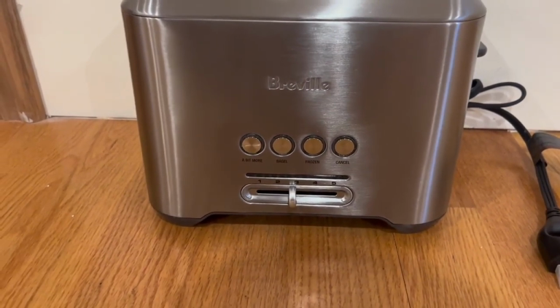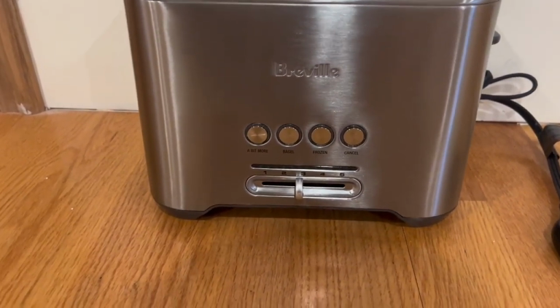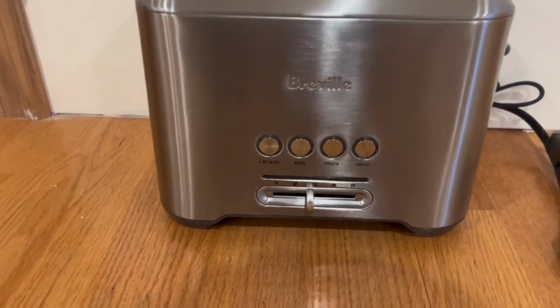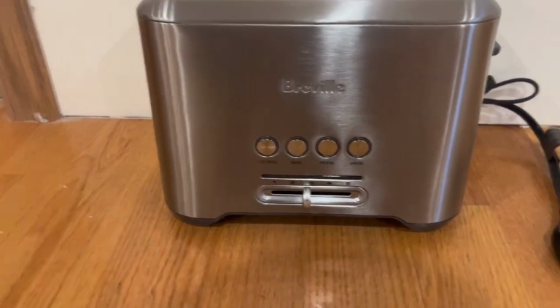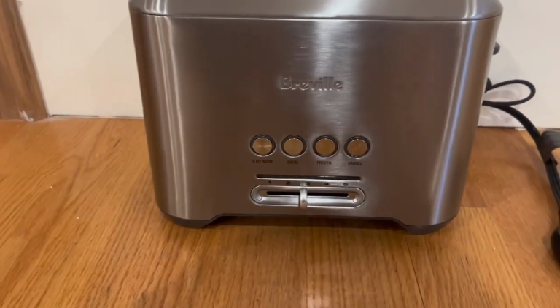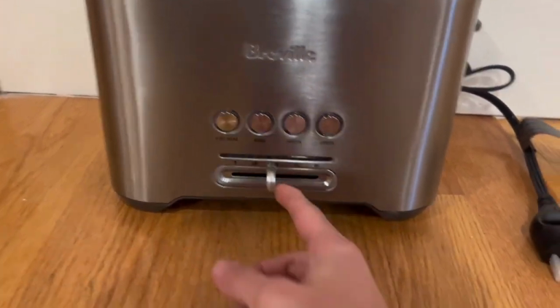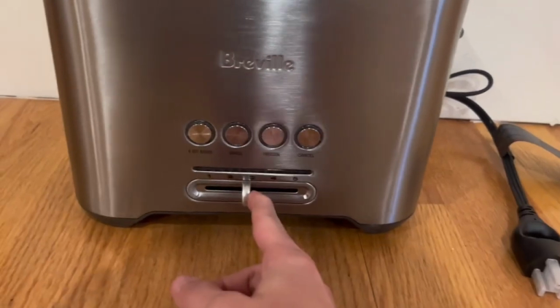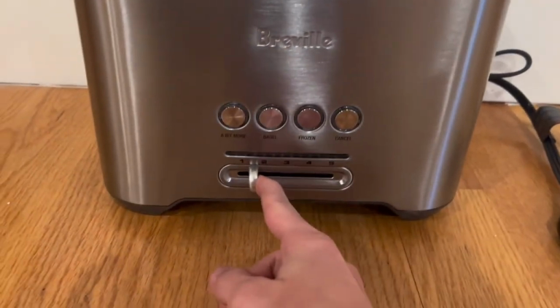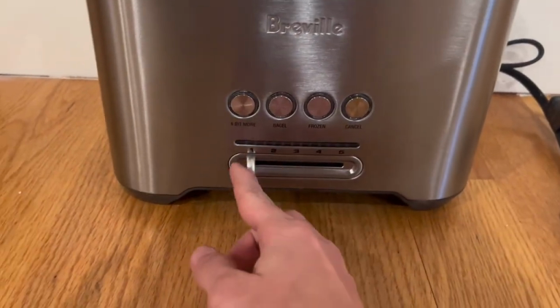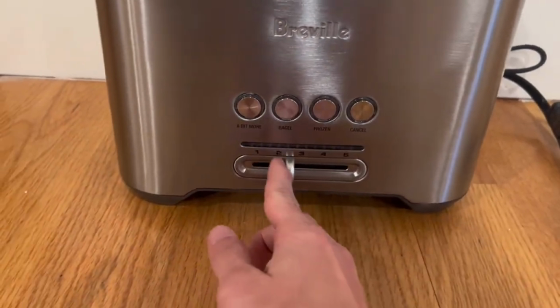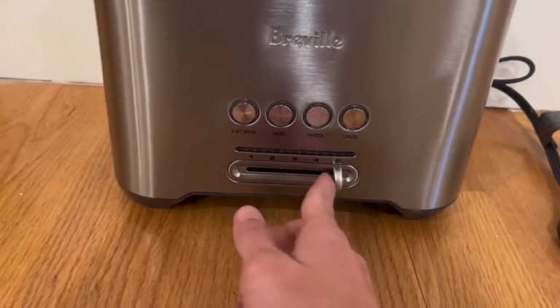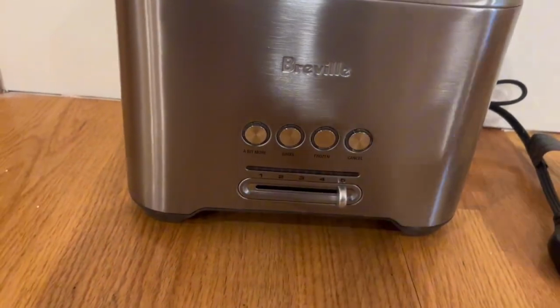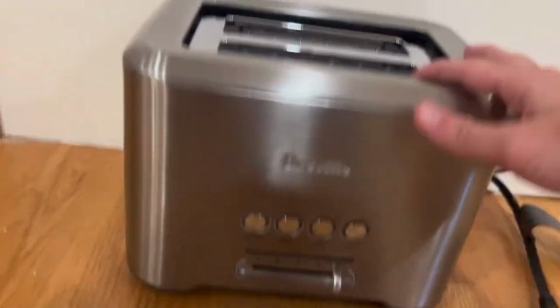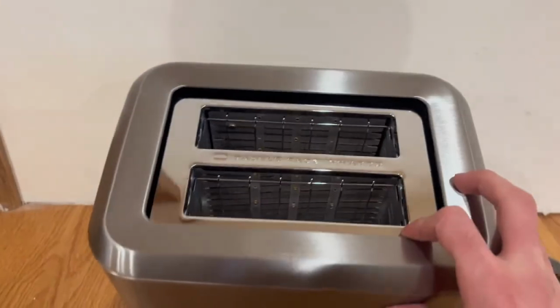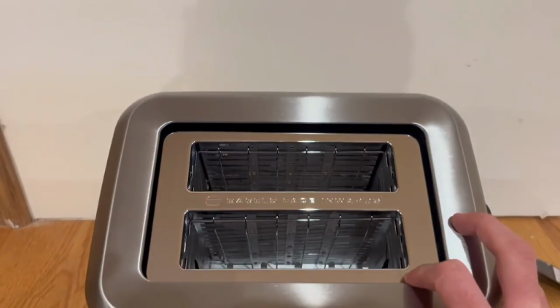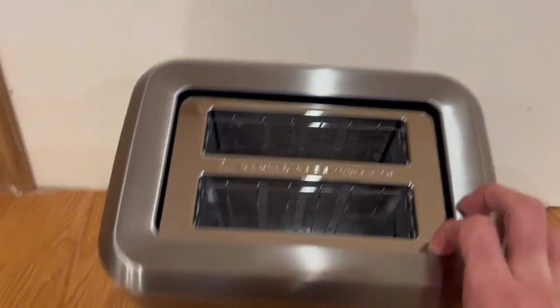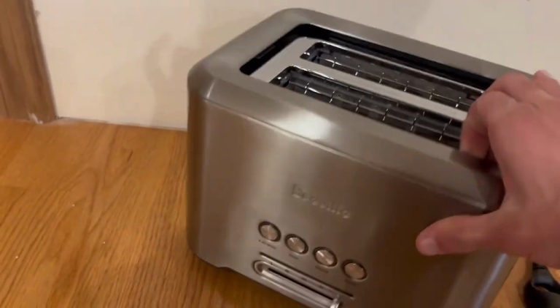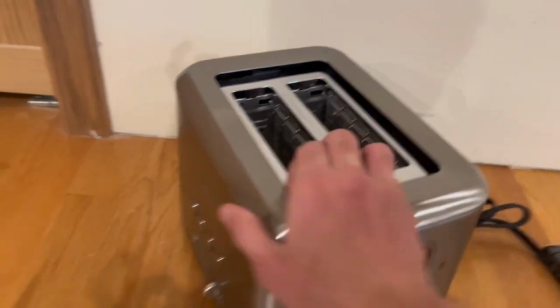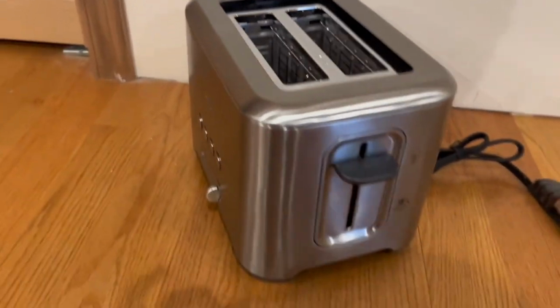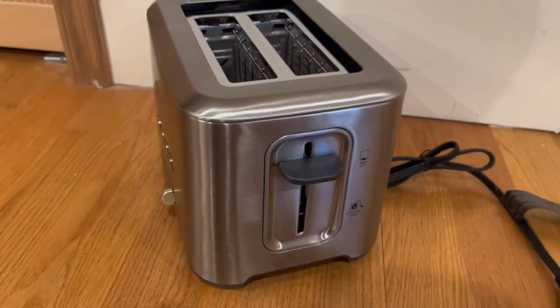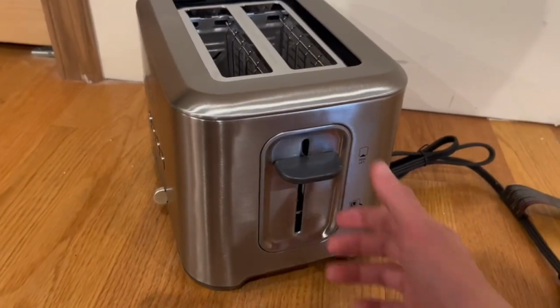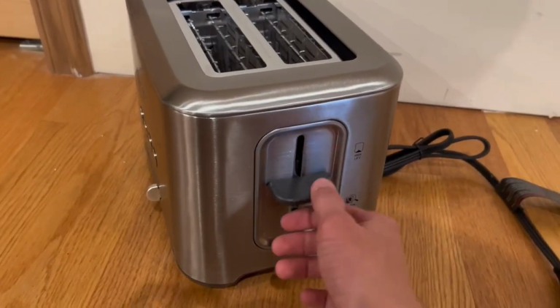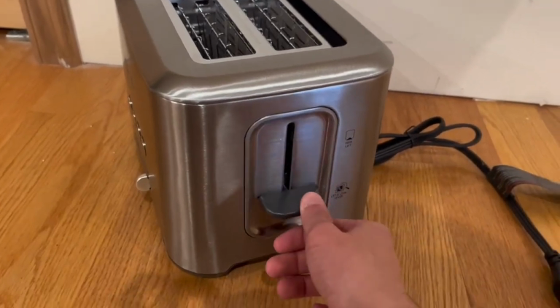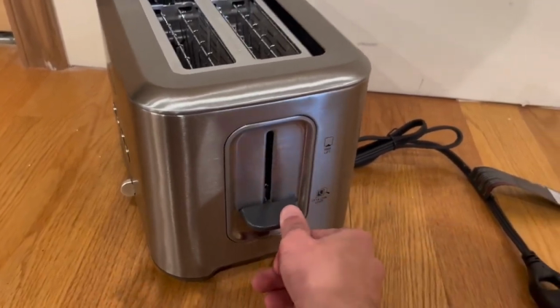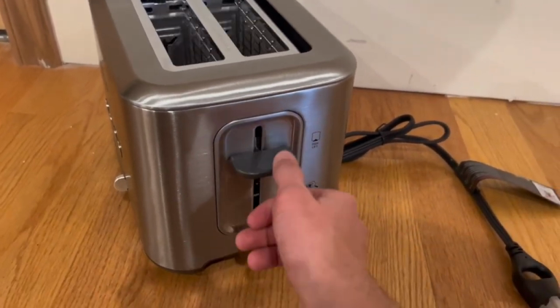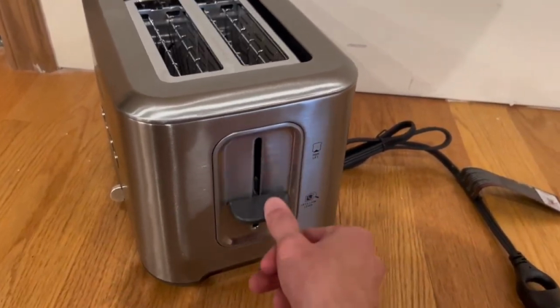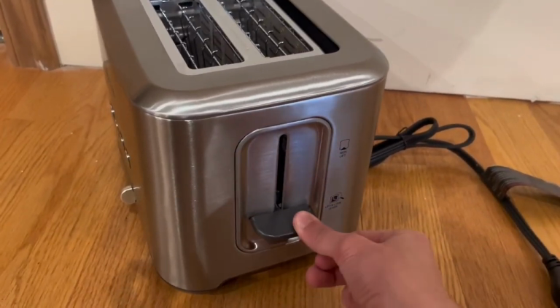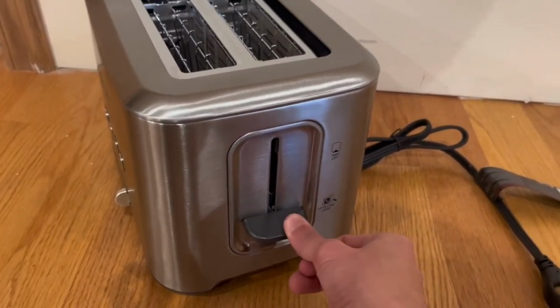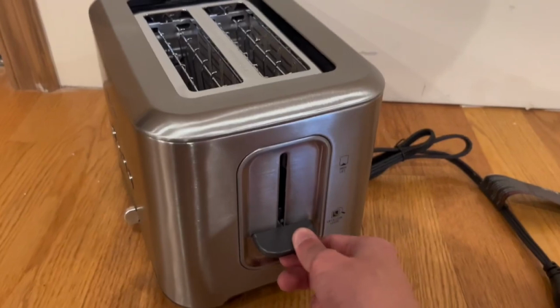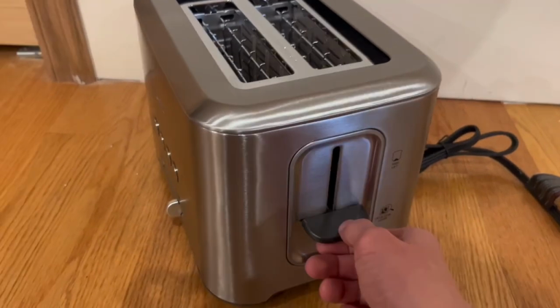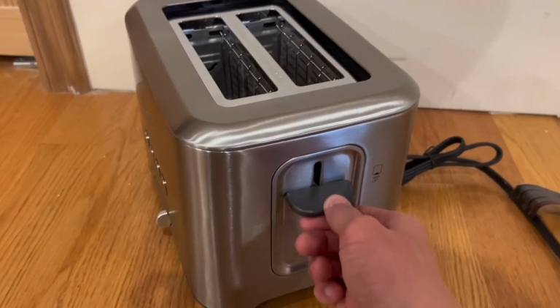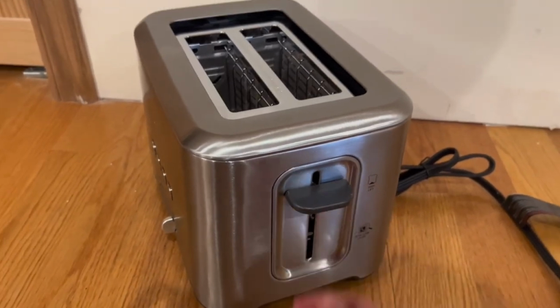We can go between five modes right here, and you can easily switch between them by just twisting this lever. We have the two-slot toaster right here, and on the other side we have the lift-and-look lever. All you have to do is bring it down to start toasting.